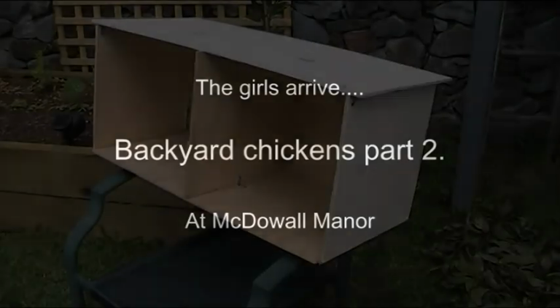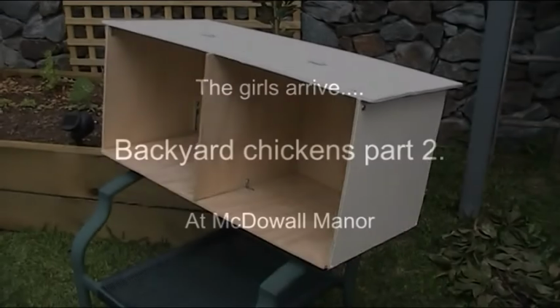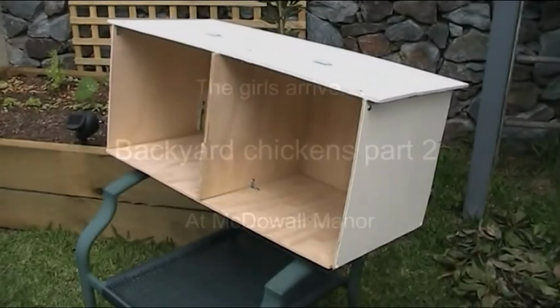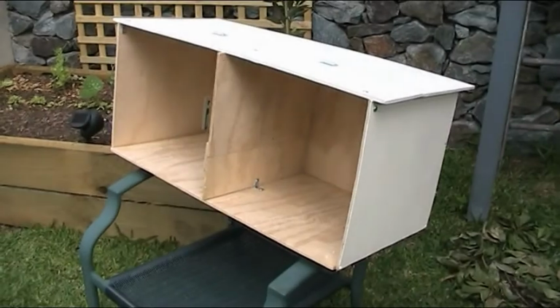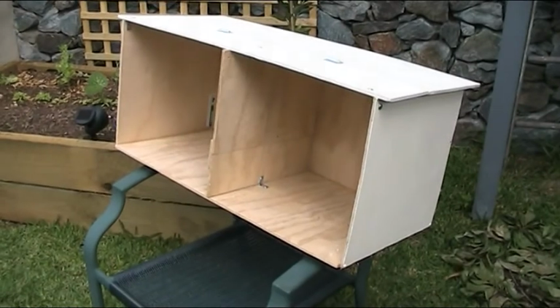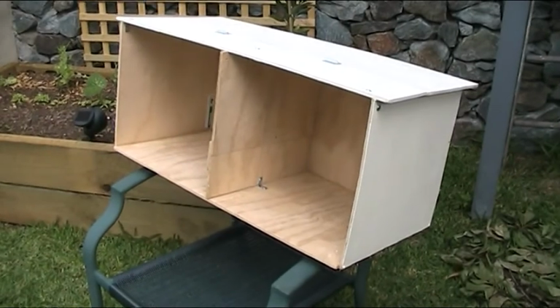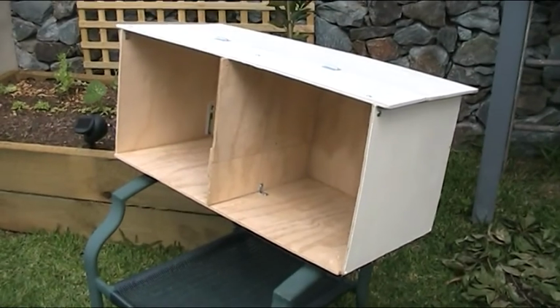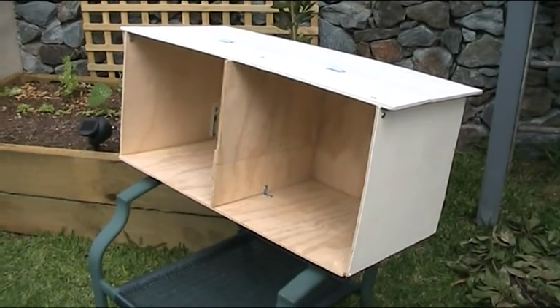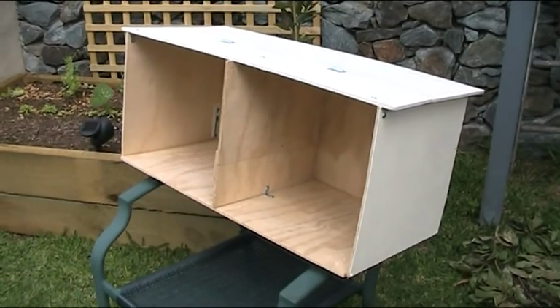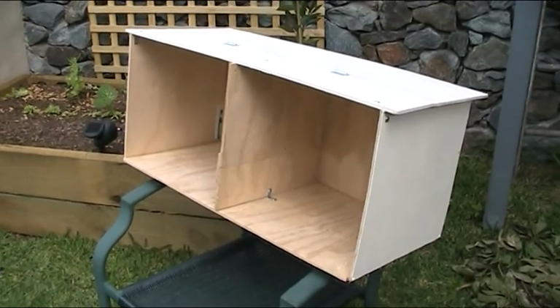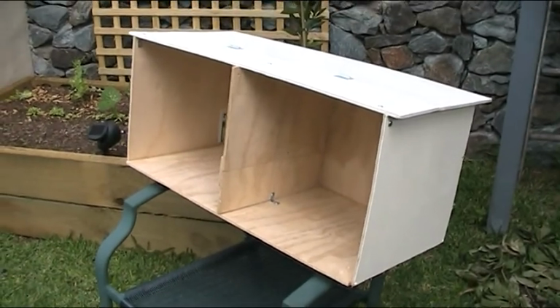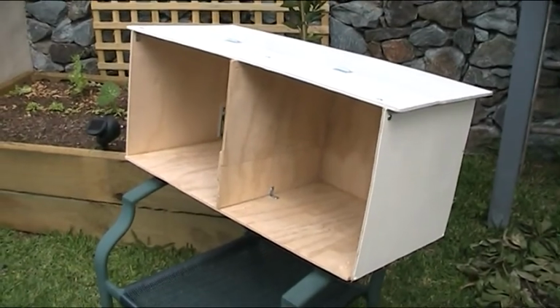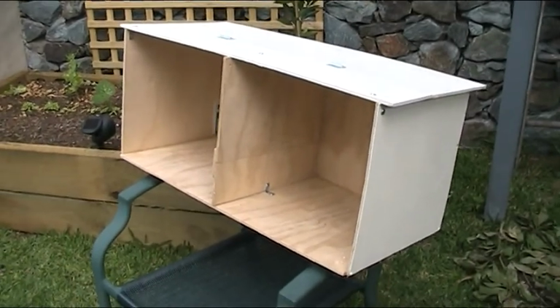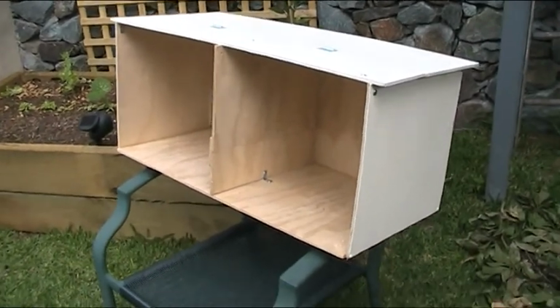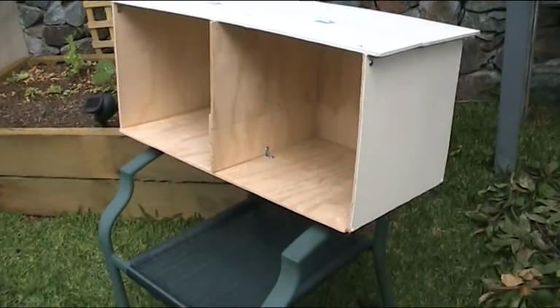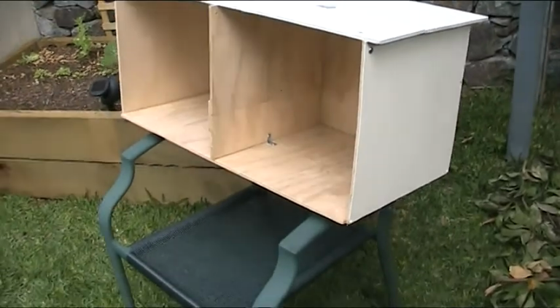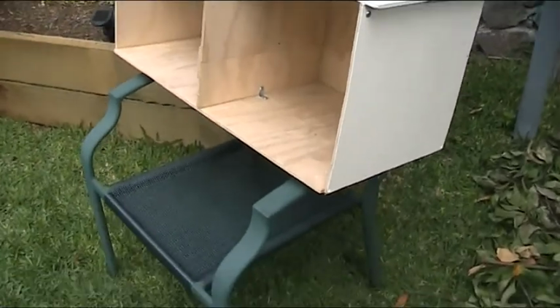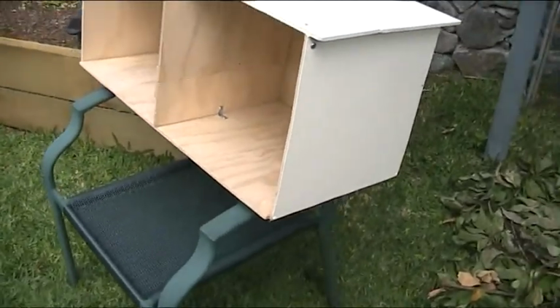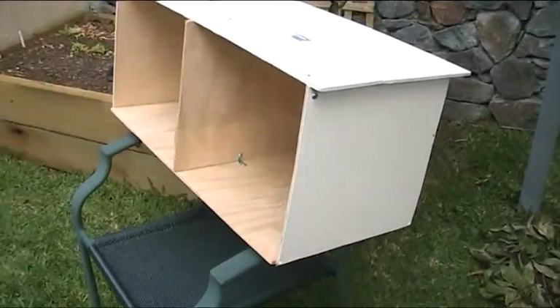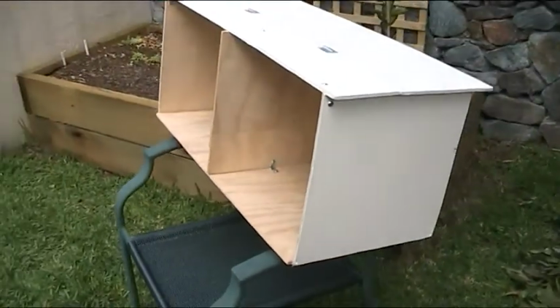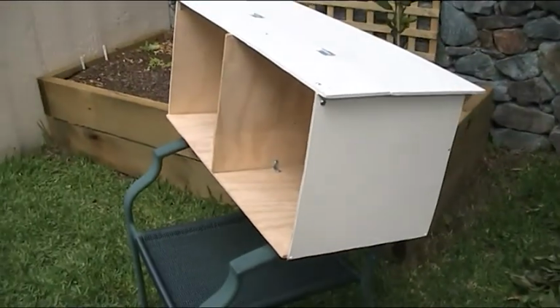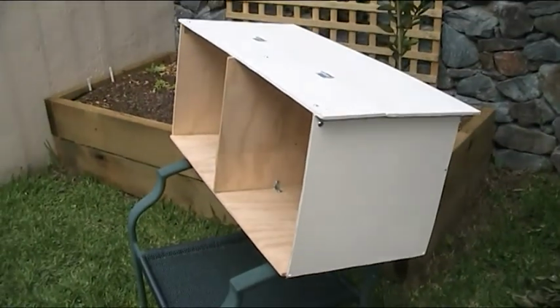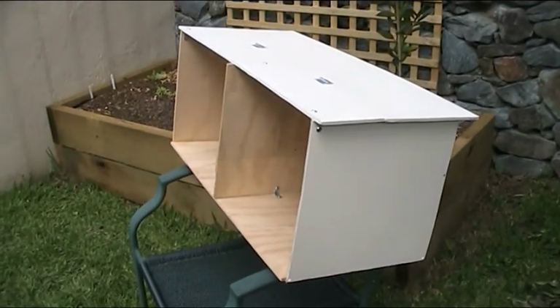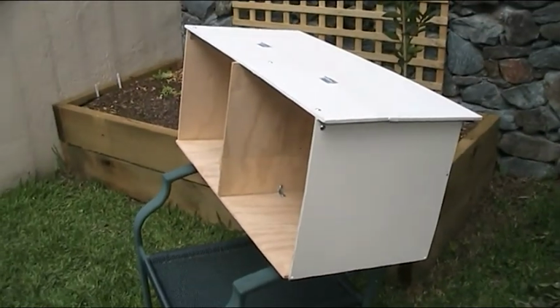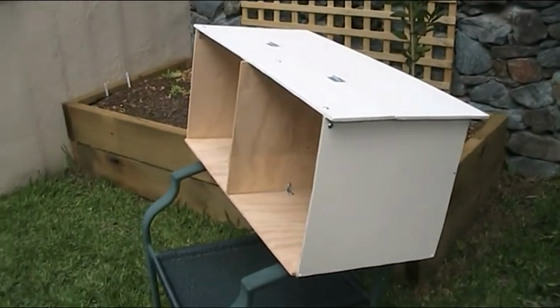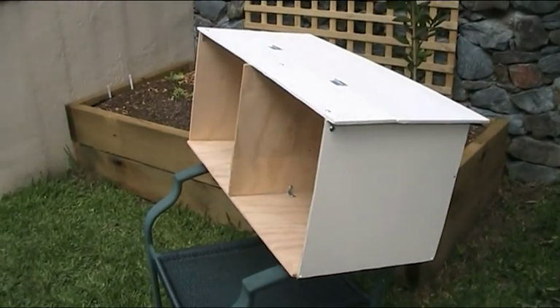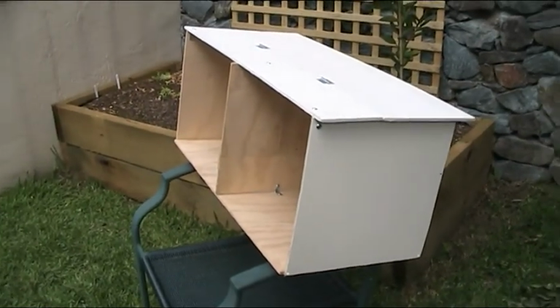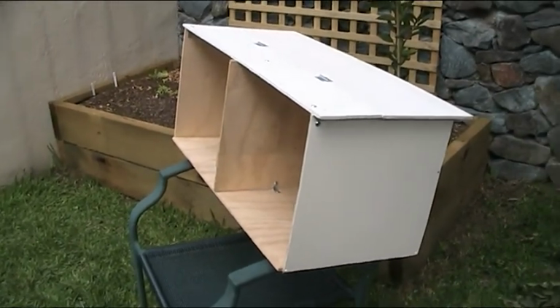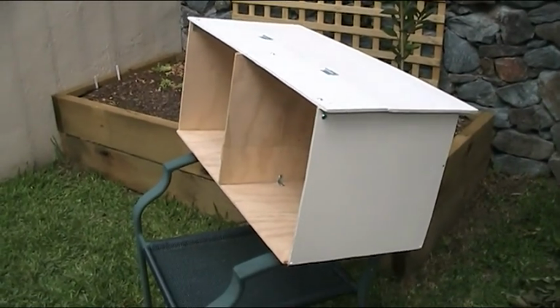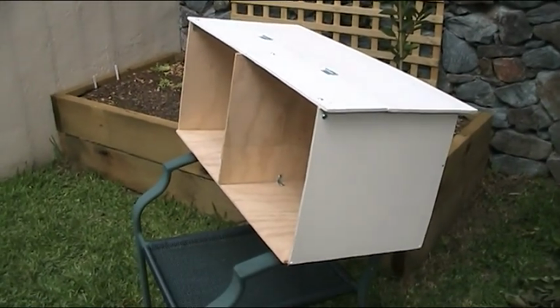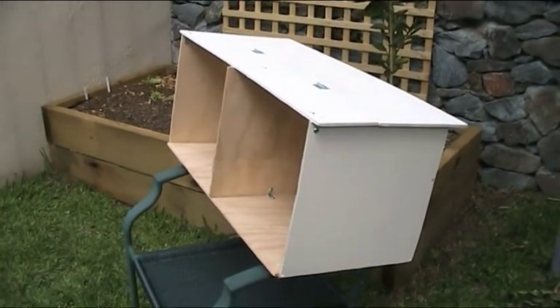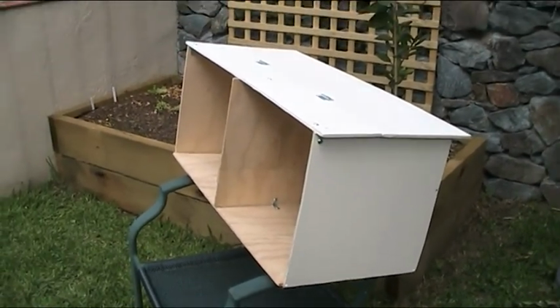Gidday folks, Andy here at the Mechdale Manor again. This is part two of our repurposing the dog kennel for the new arrival of the chickens.